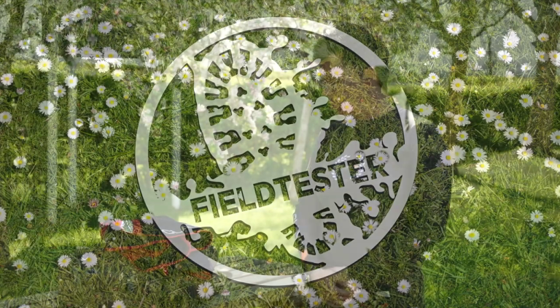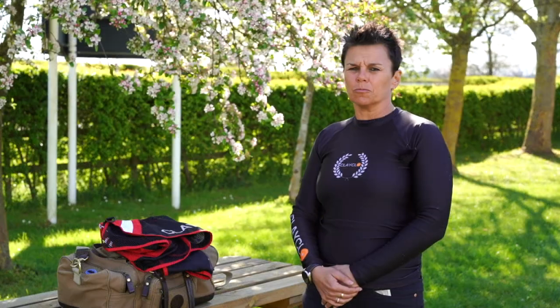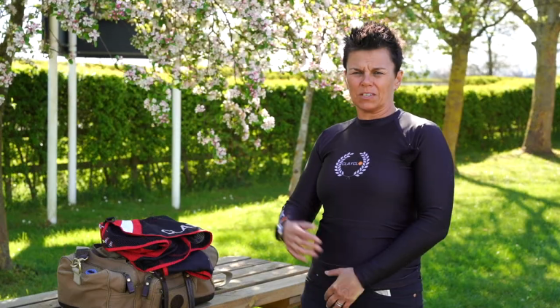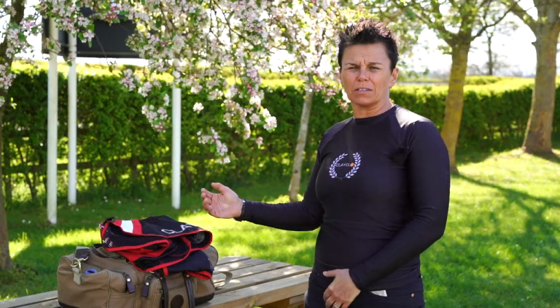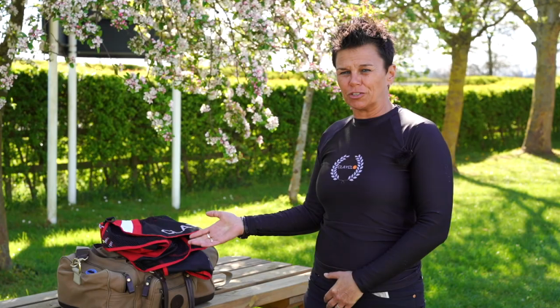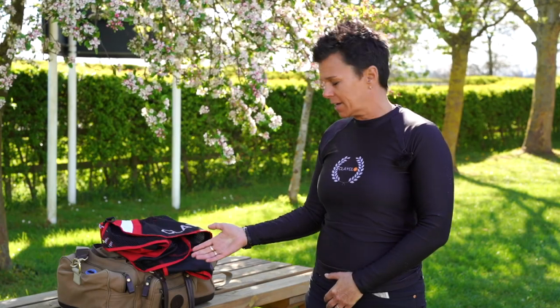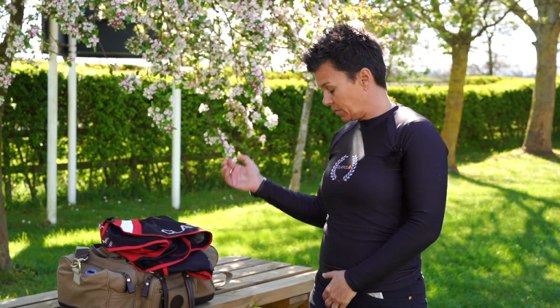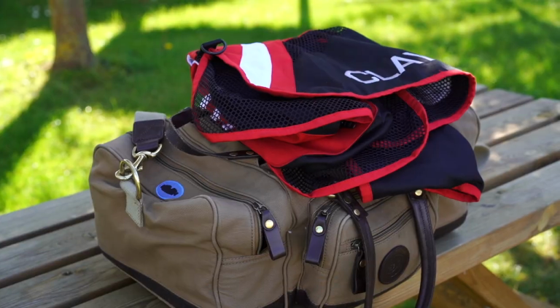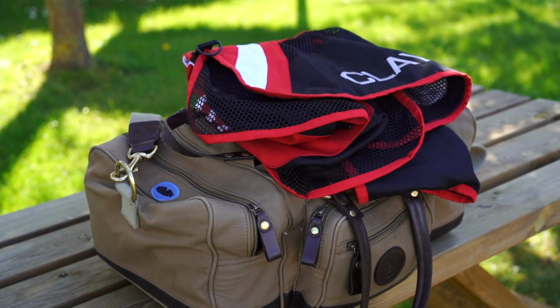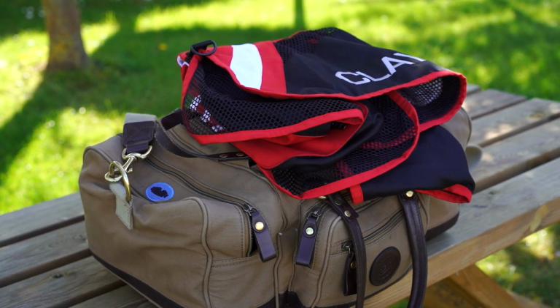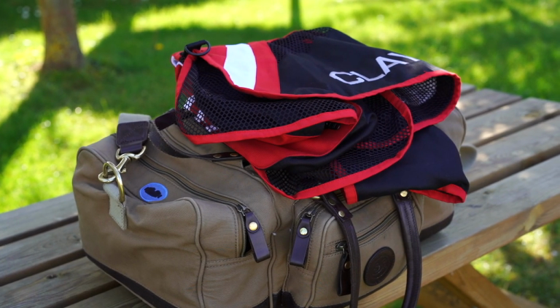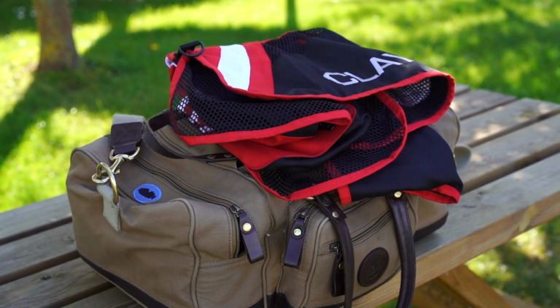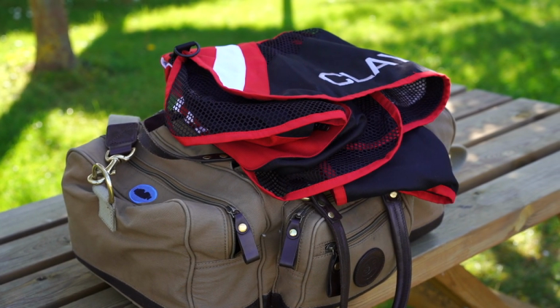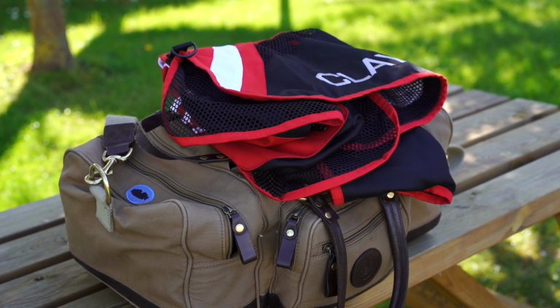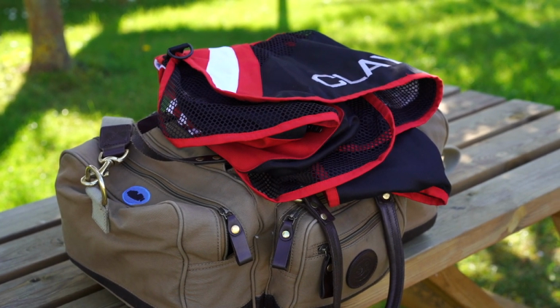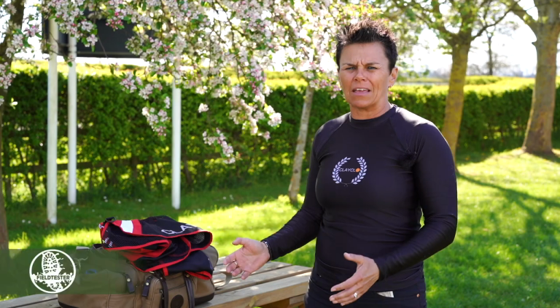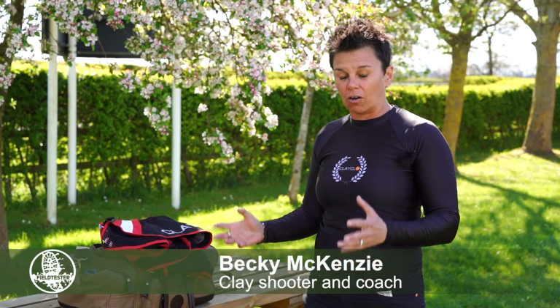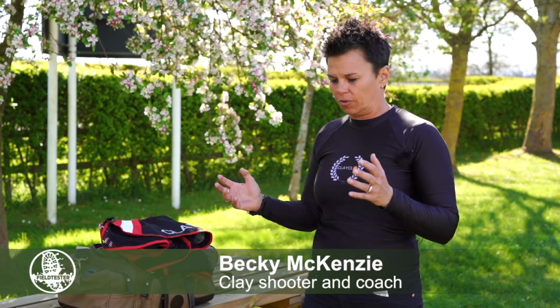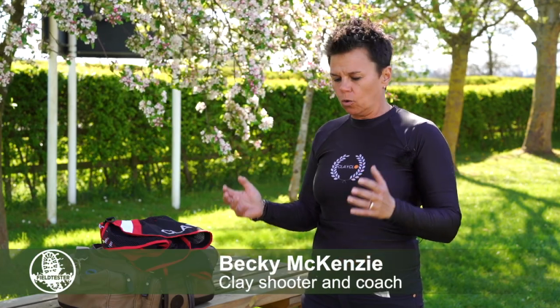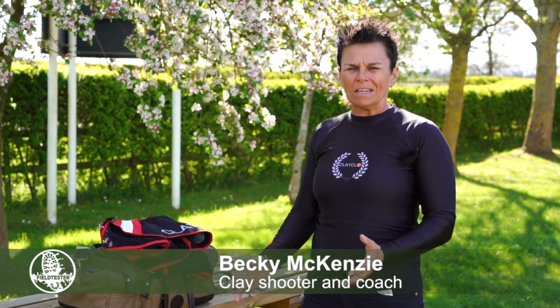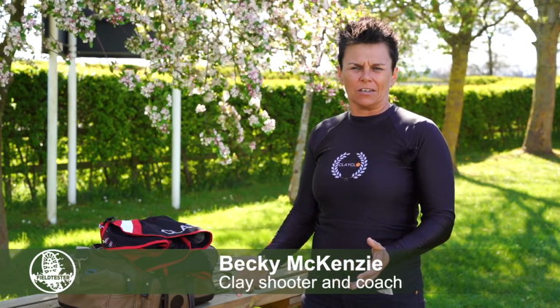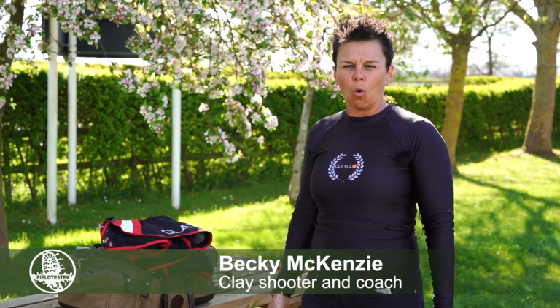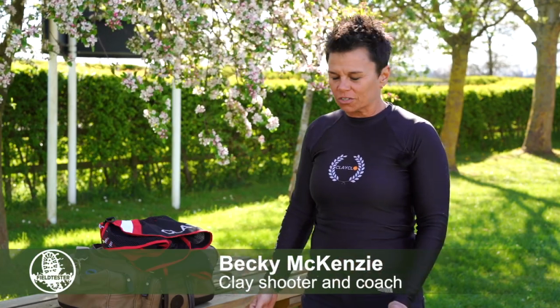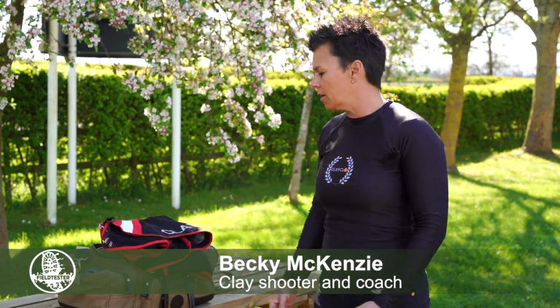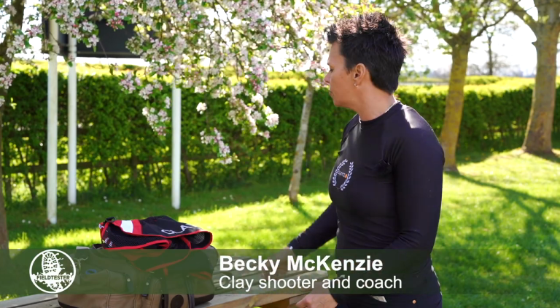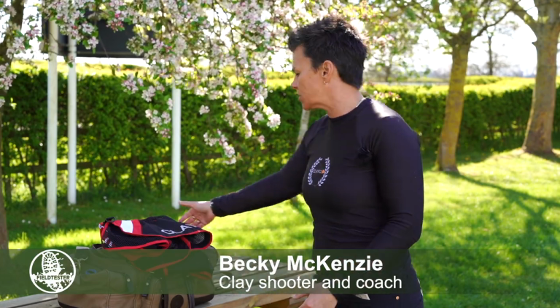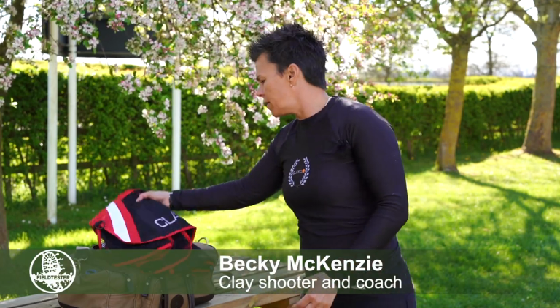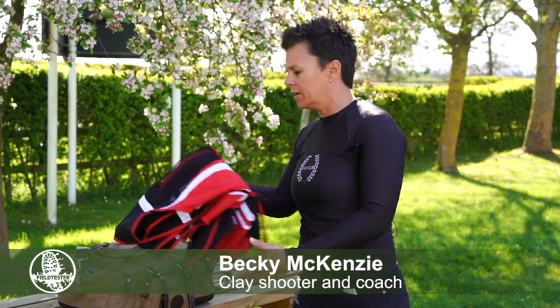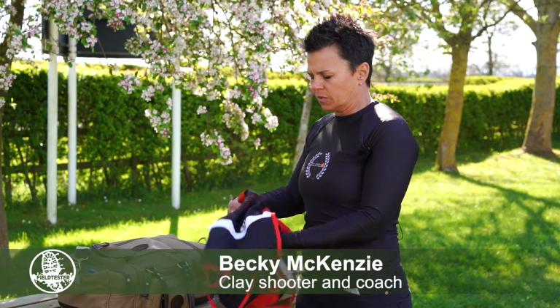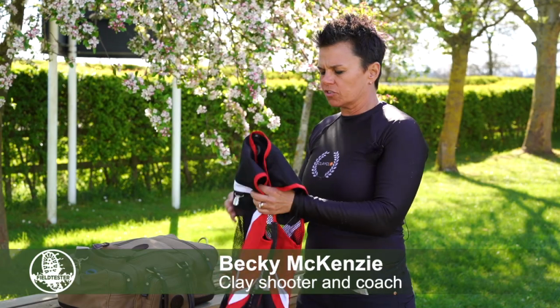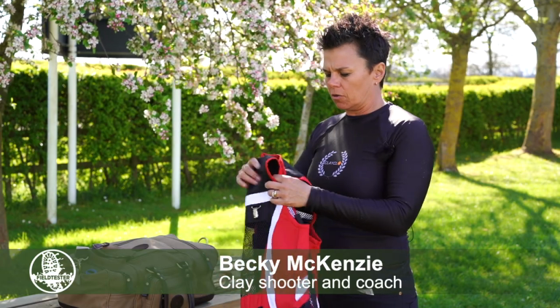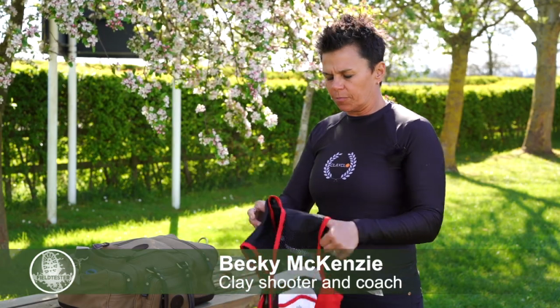So this is my shooting bag as well as my coaching bag. I do have another even bigger bag in the car full of all my winter warmers, but this is my main bag.